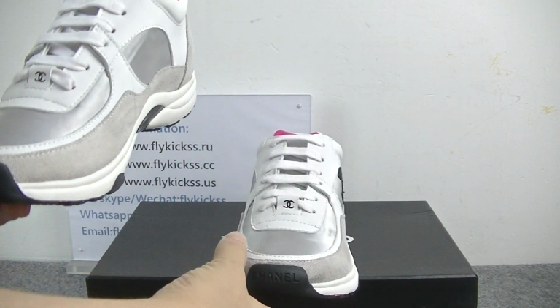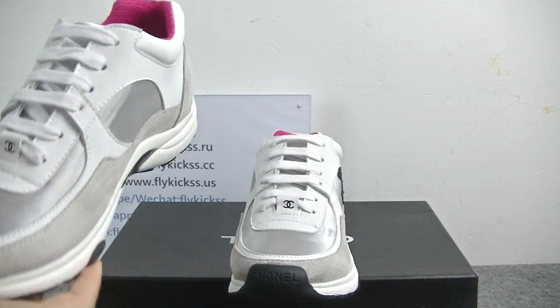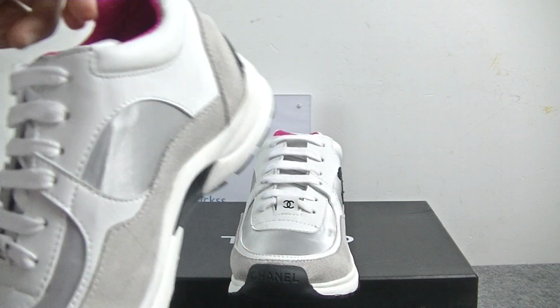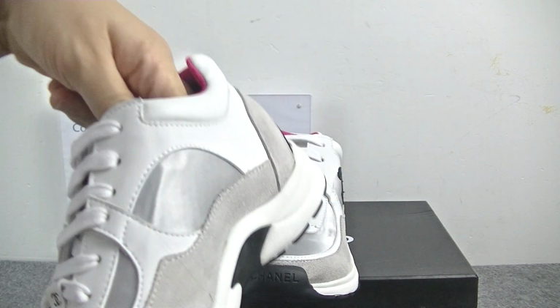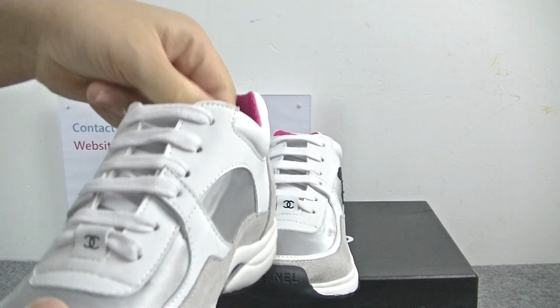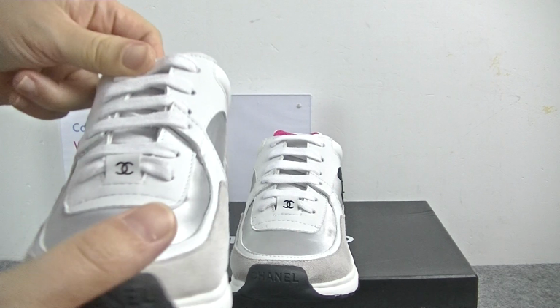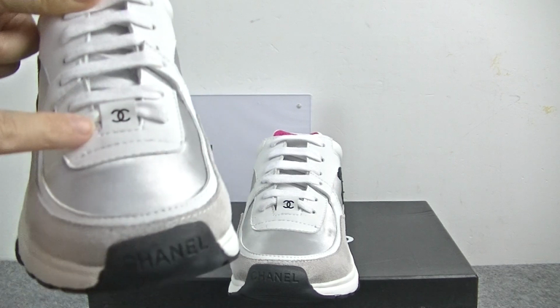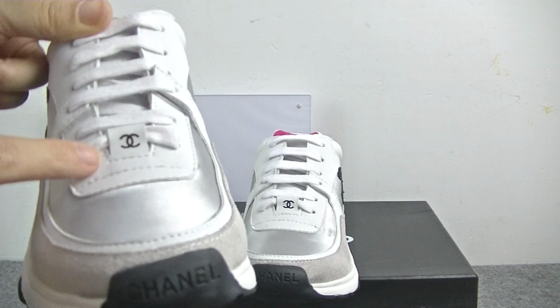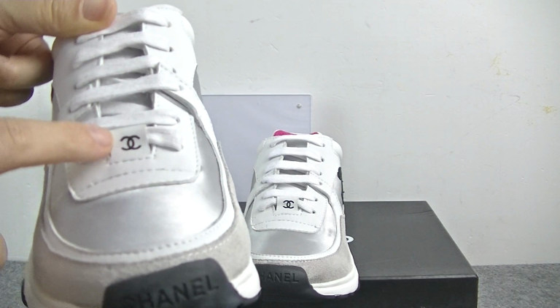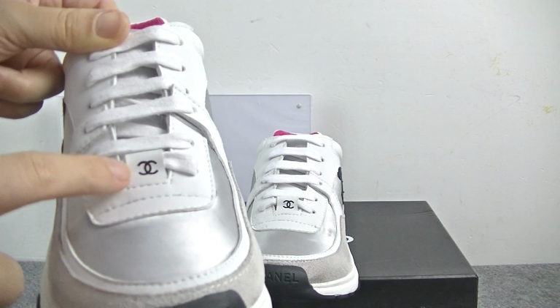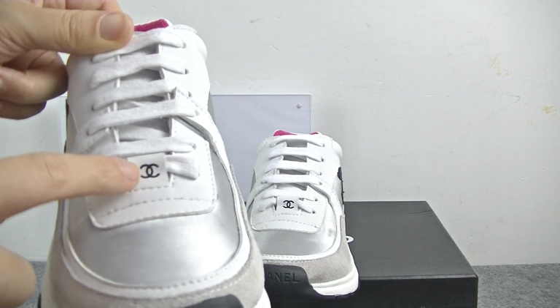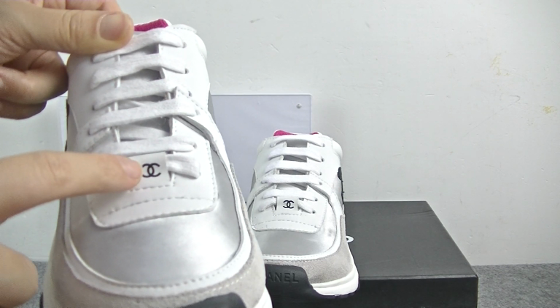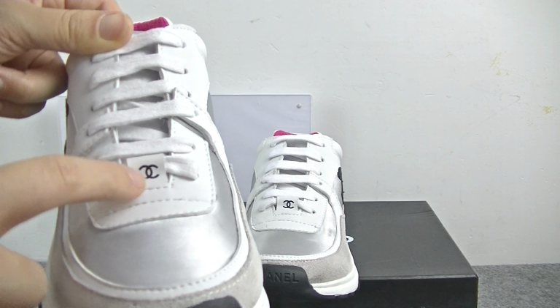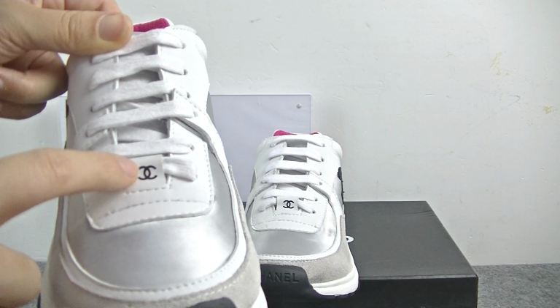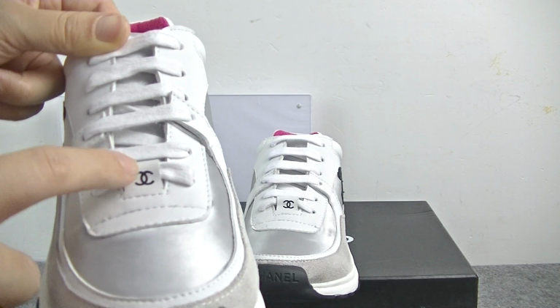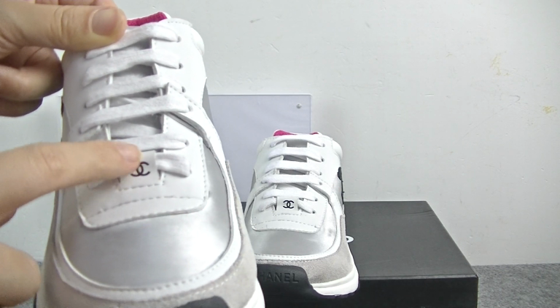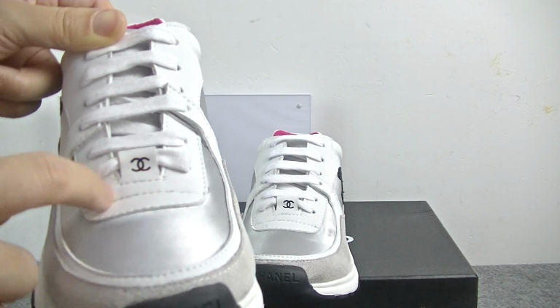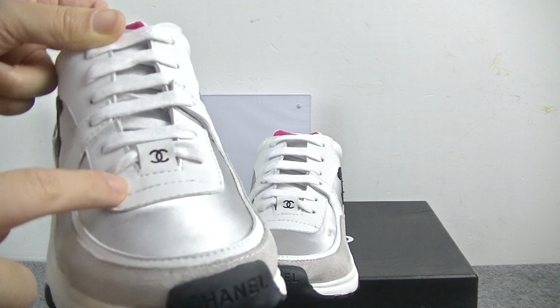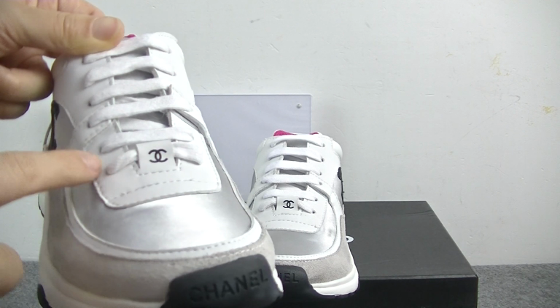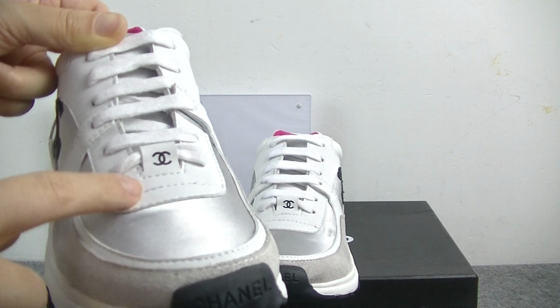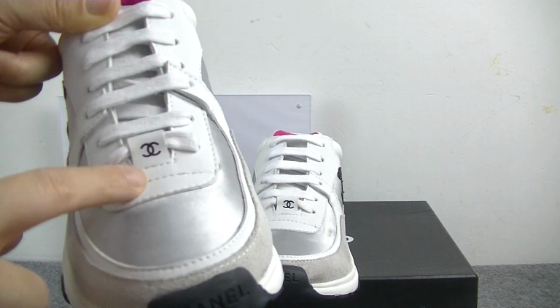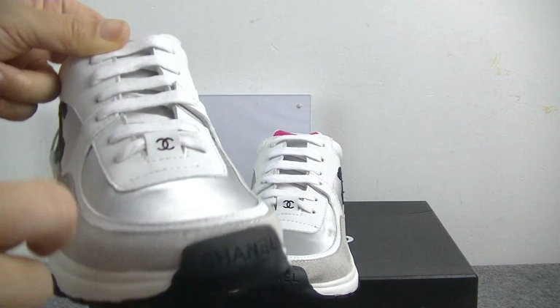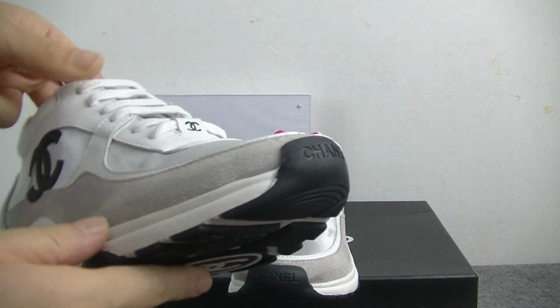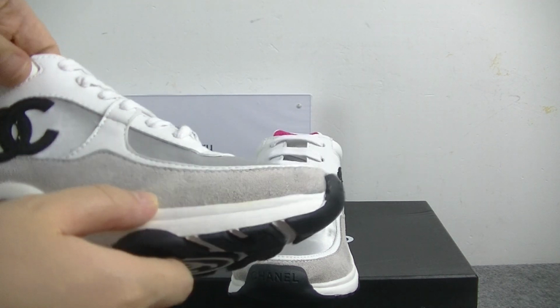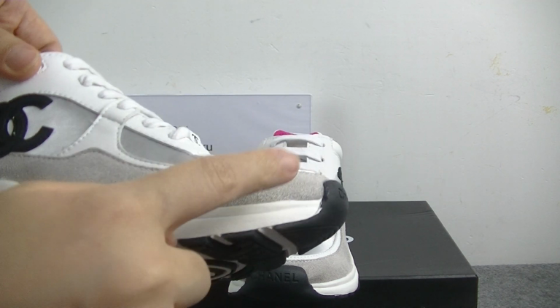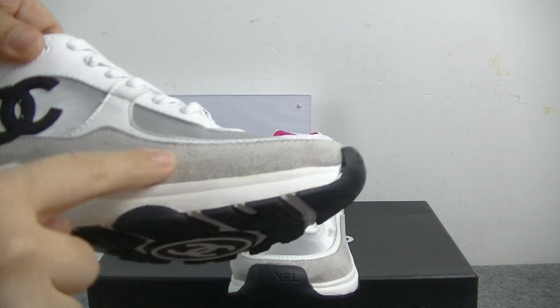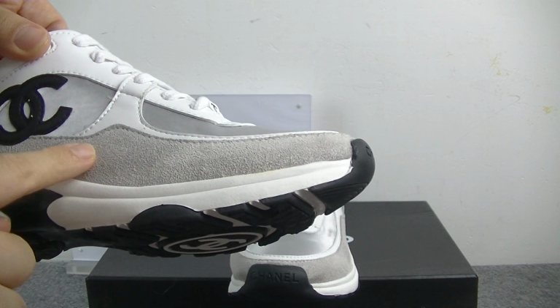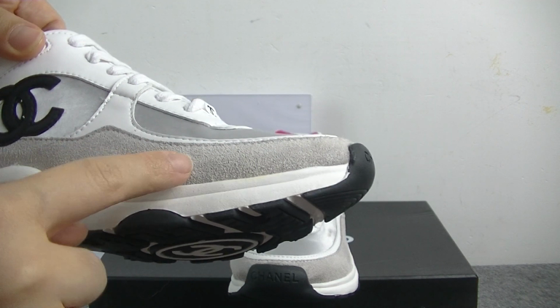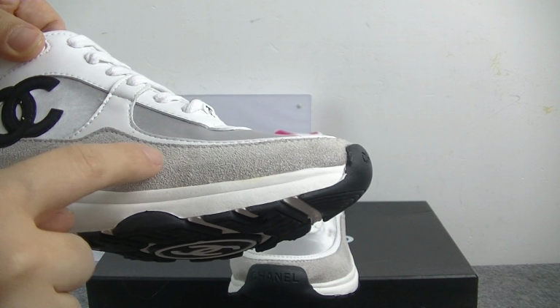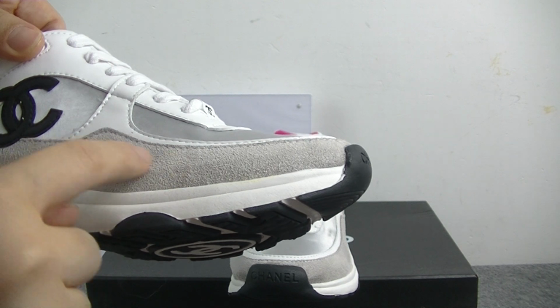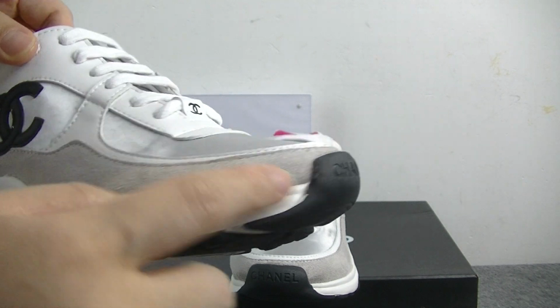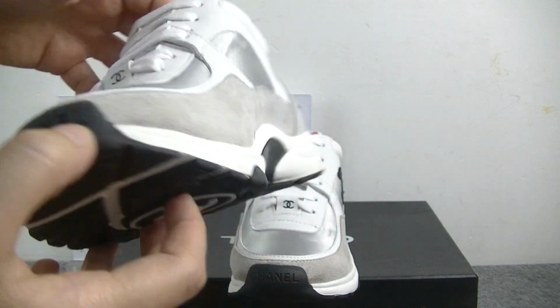White shoe laces. And here we can get the Chanel logo on this part, white leather material. And here we can get the glazed material.